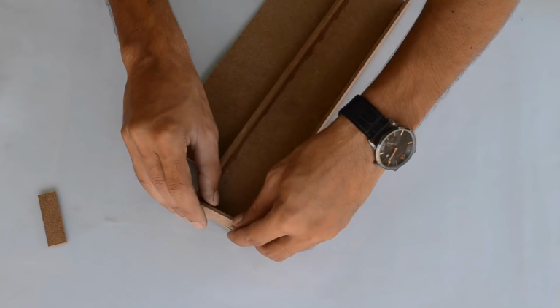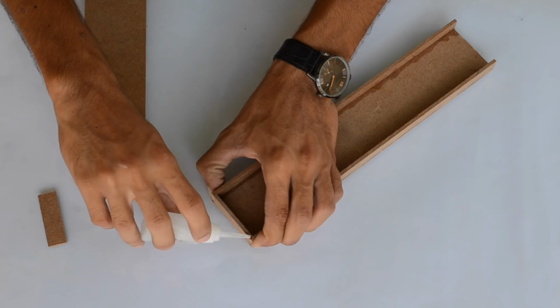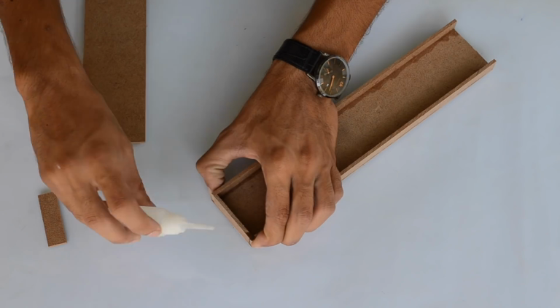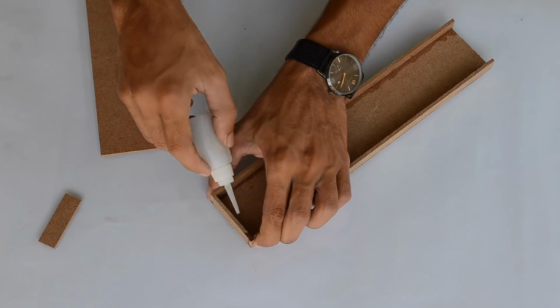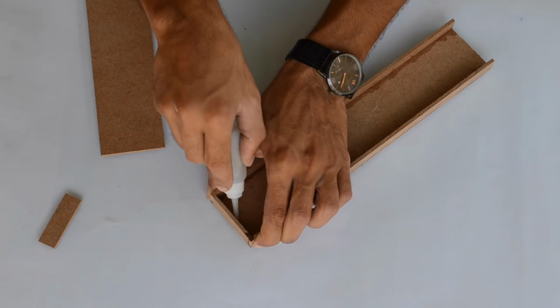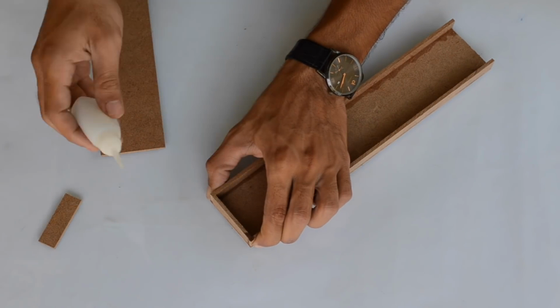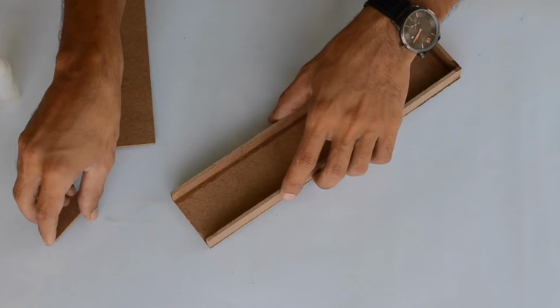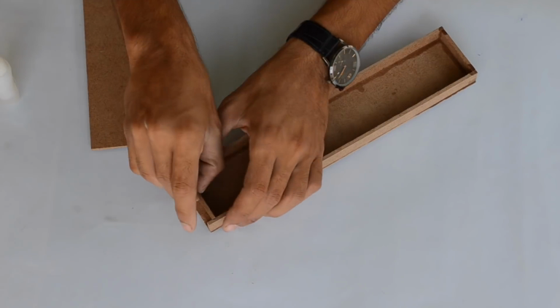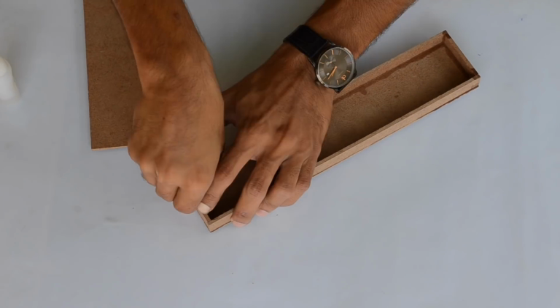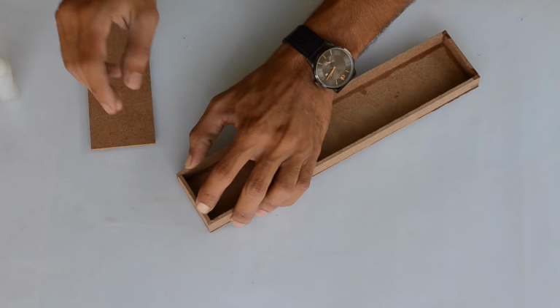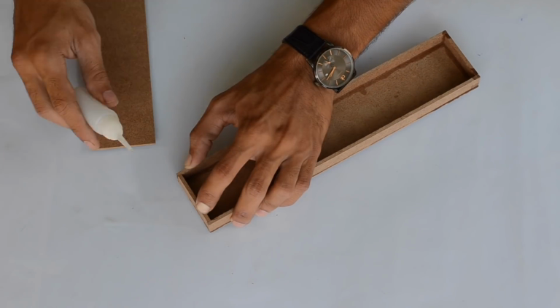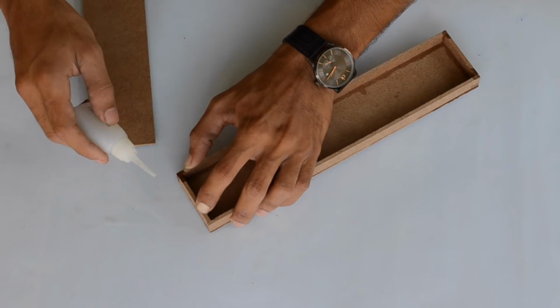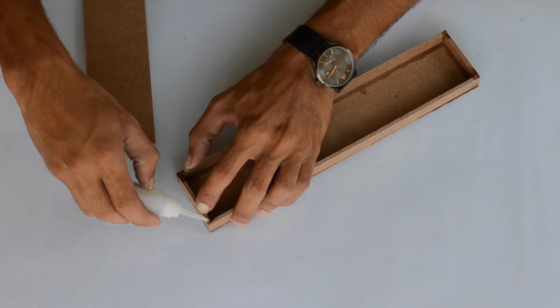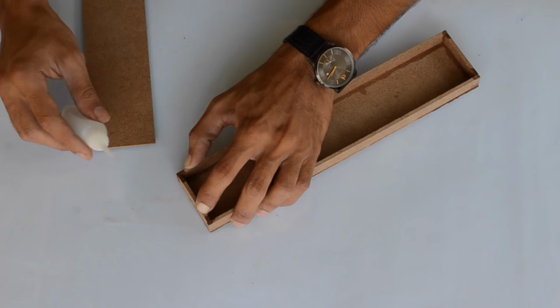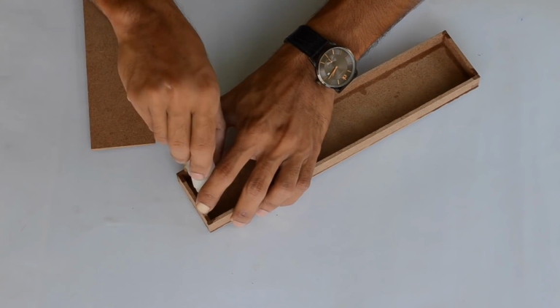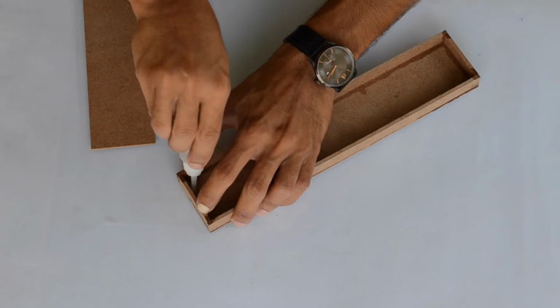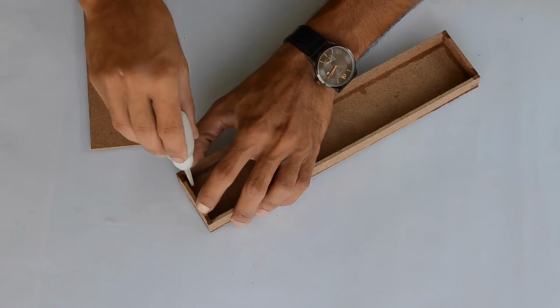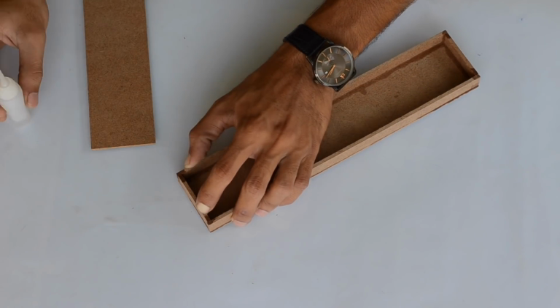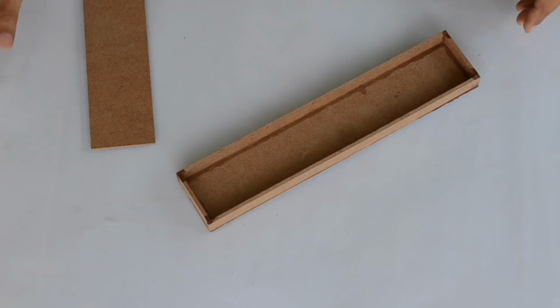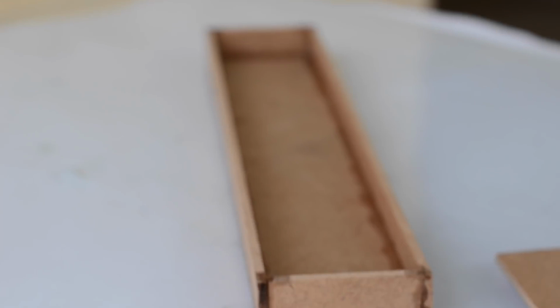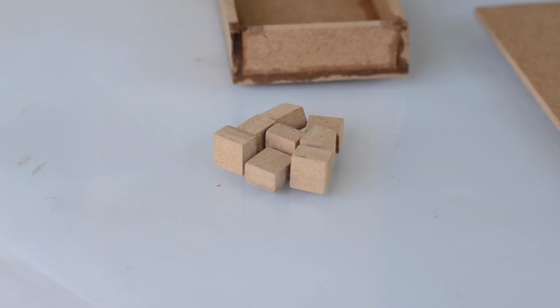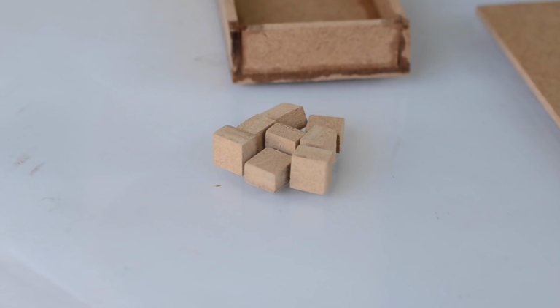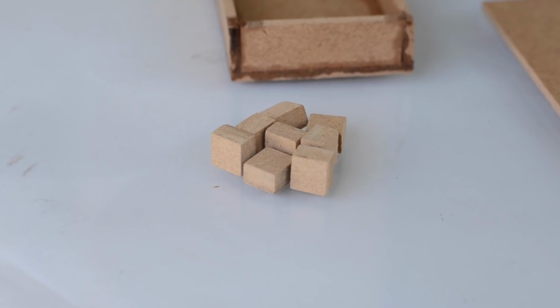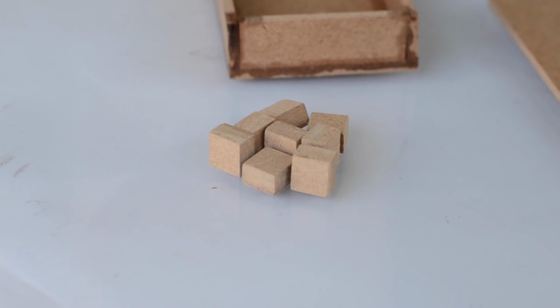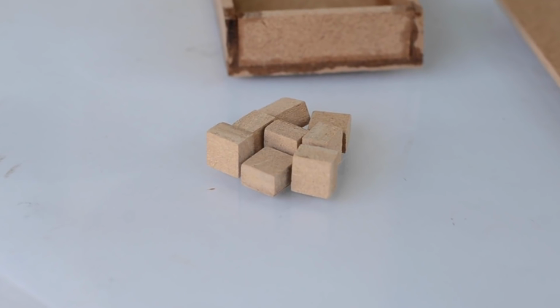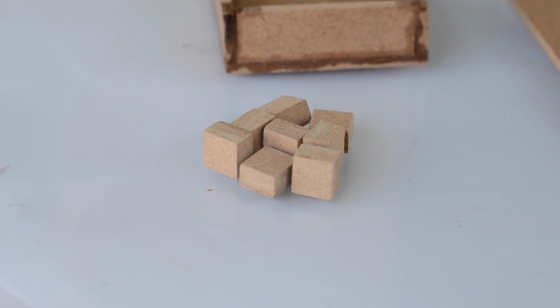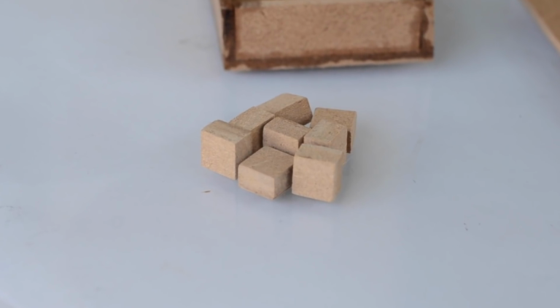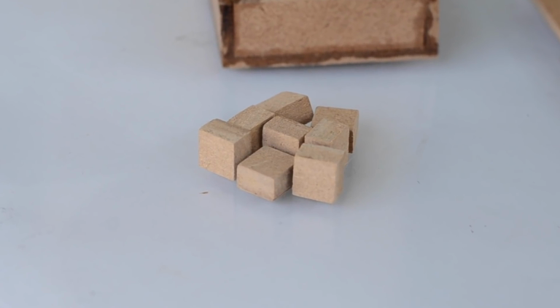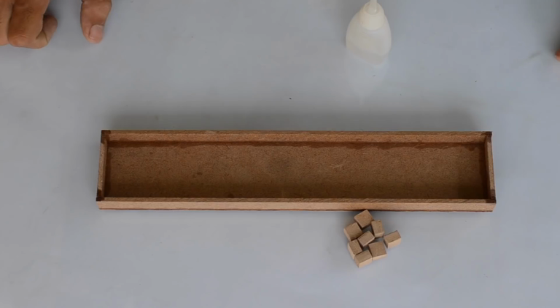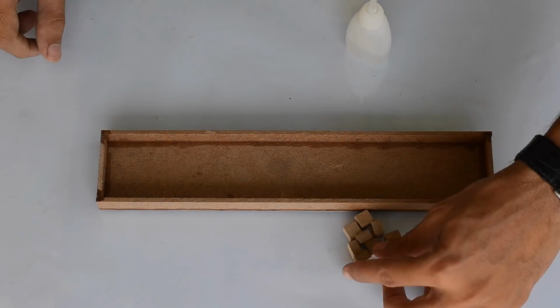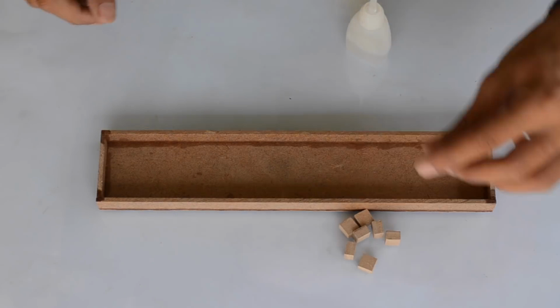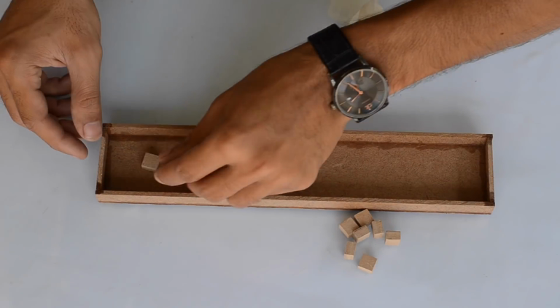Here I'm using super glue, which produces excellent joints when used with MDF sheet. To hold the bottom plate, I've glued MDF blocks at each corner of the base.